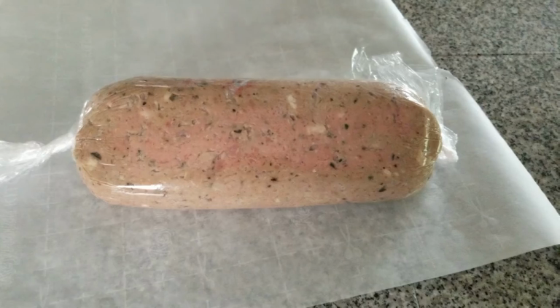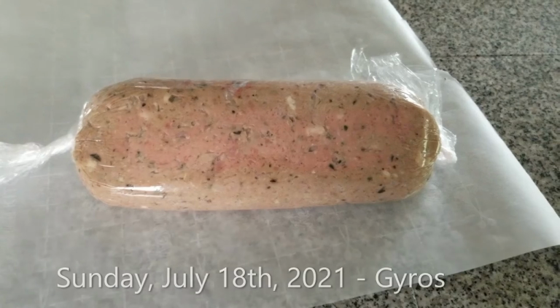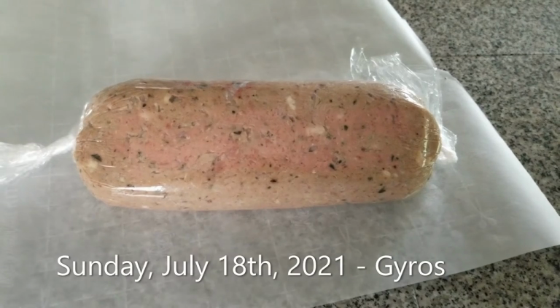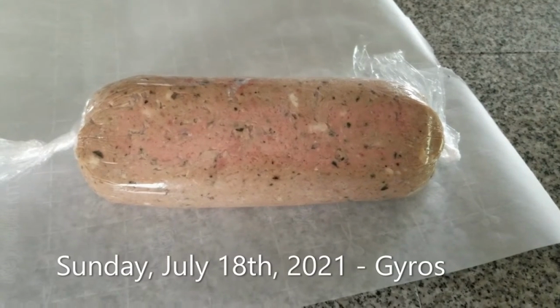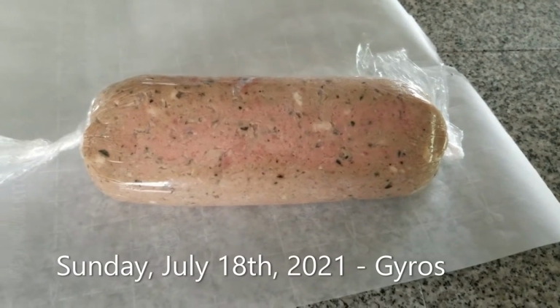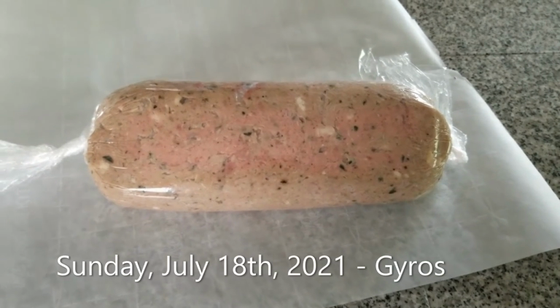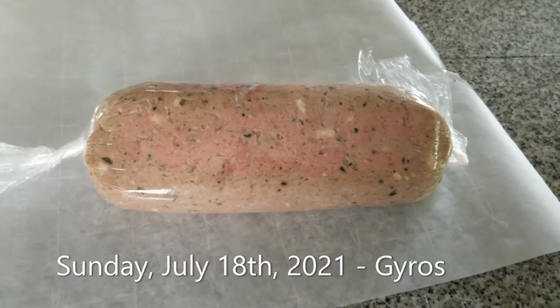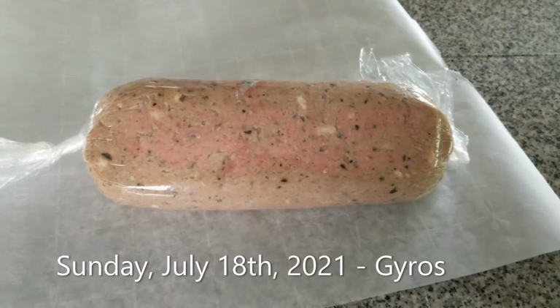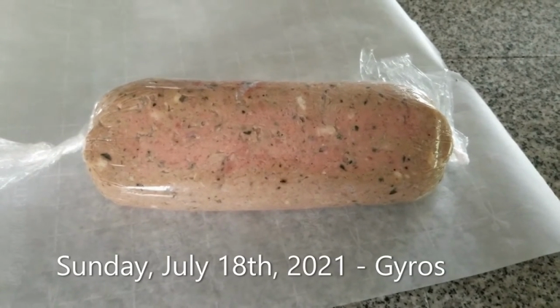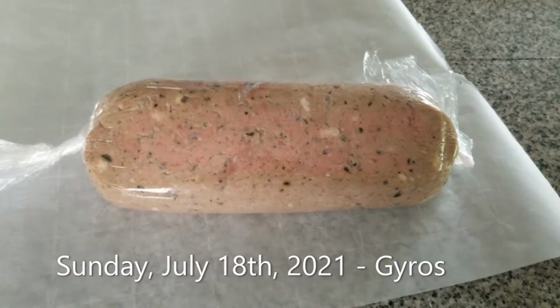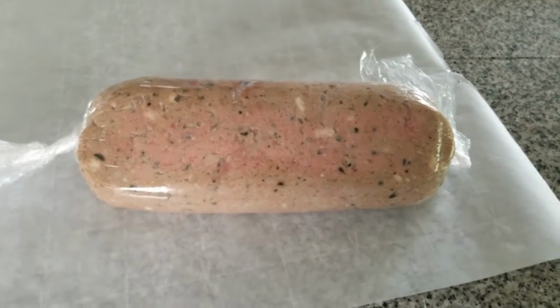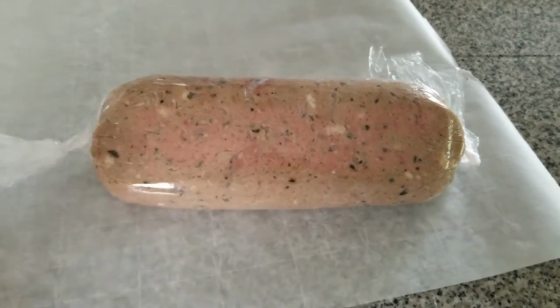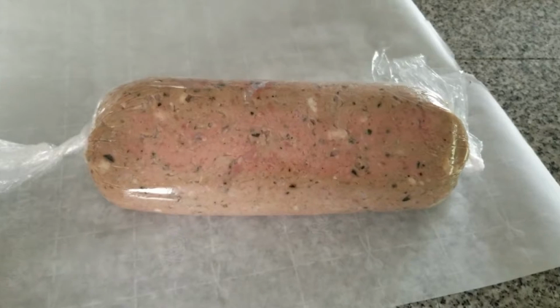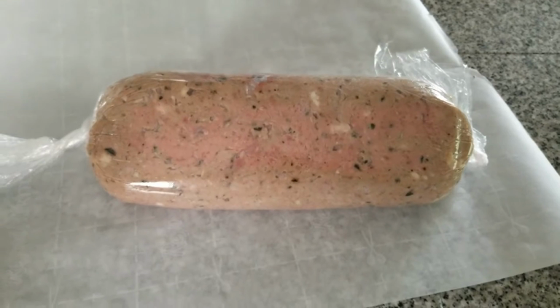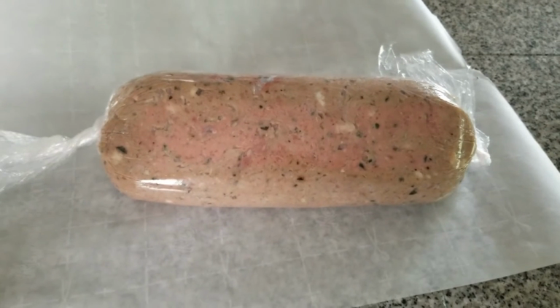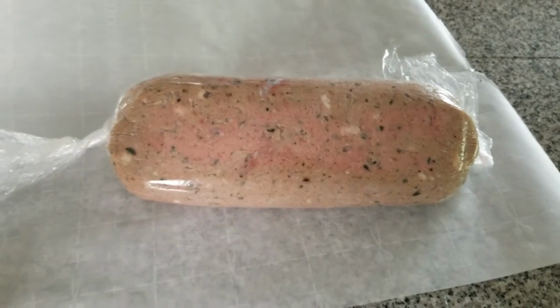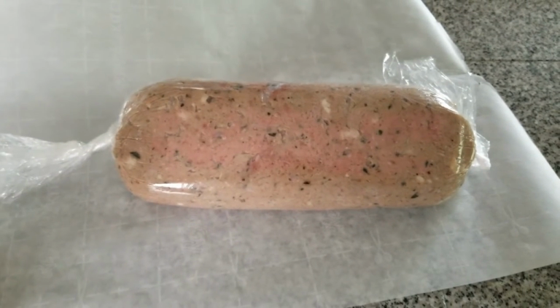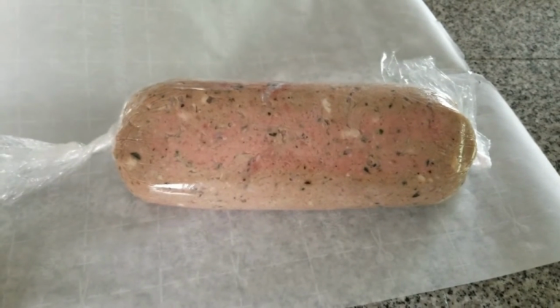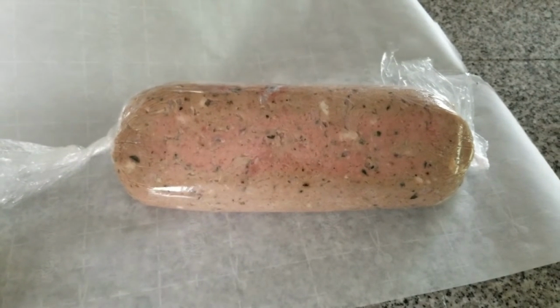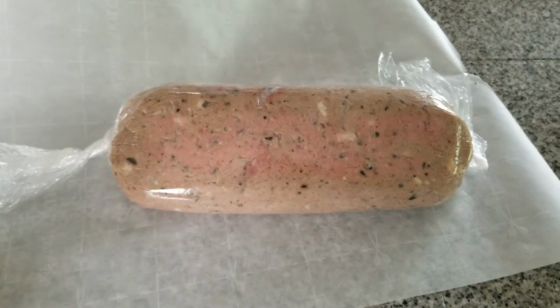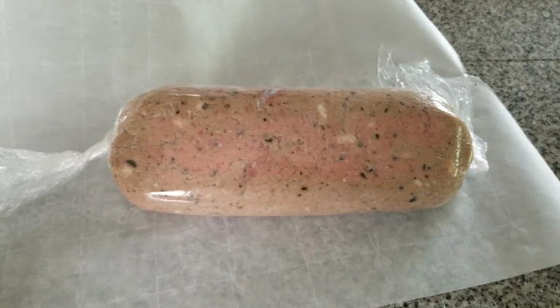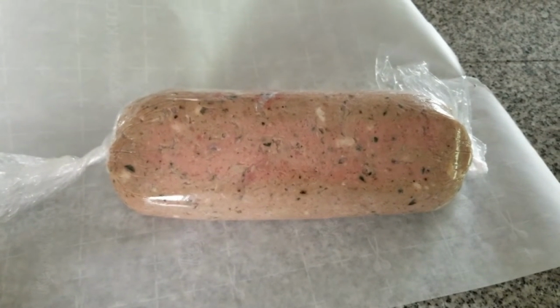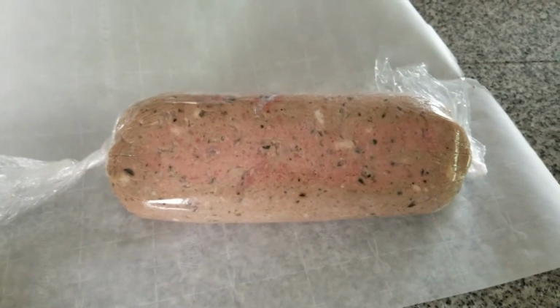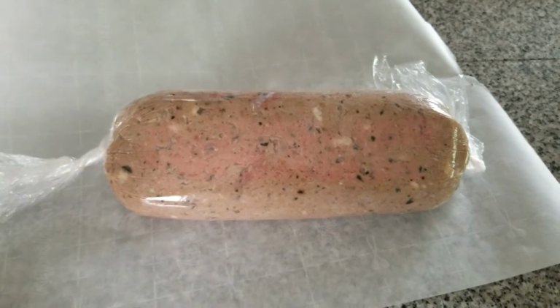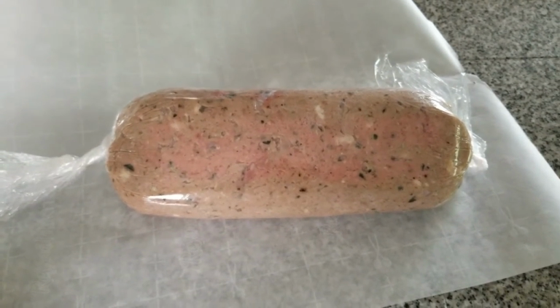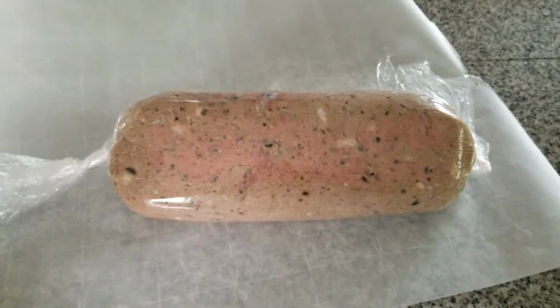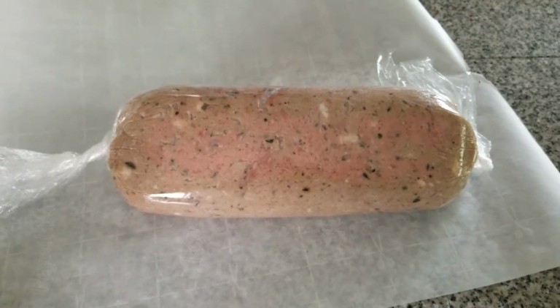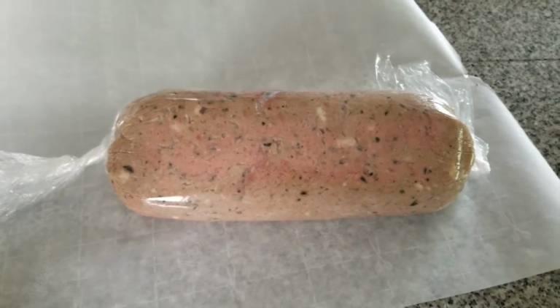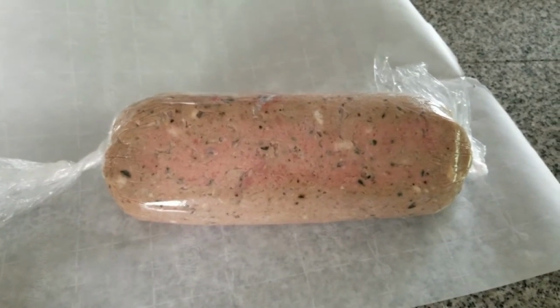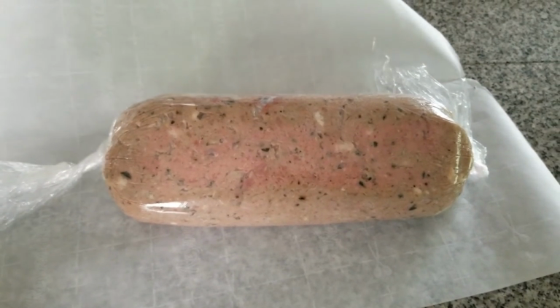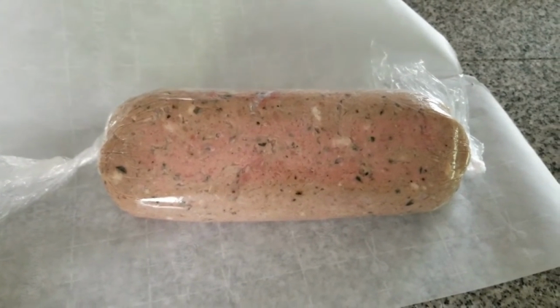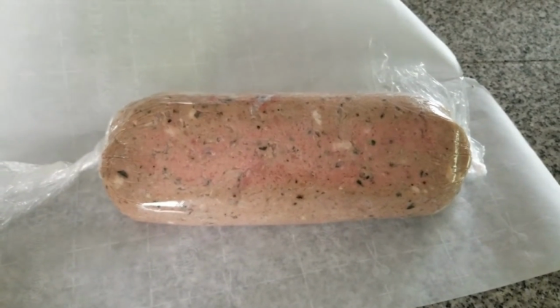Here is our gyro meat loaf. It's made out of ground lamb, garden oregano, onion, garlic, salt, pepper — I don't know what else.